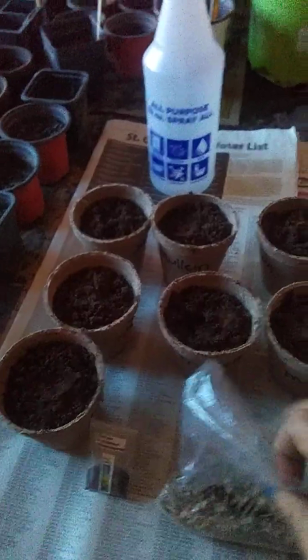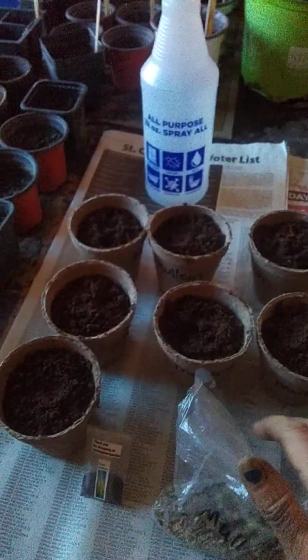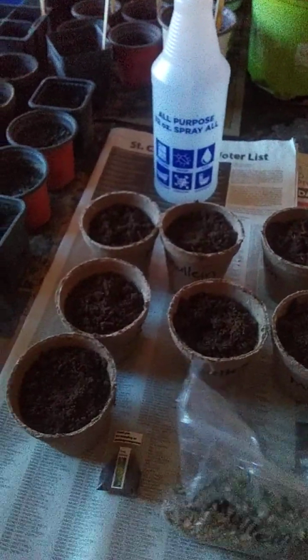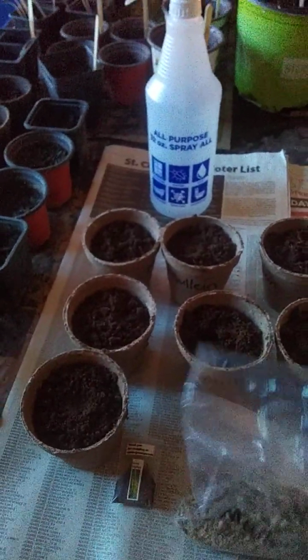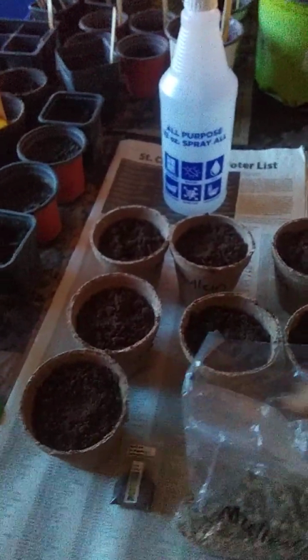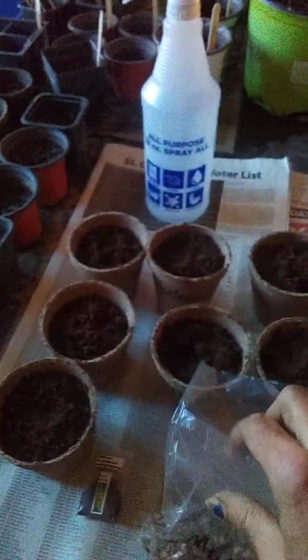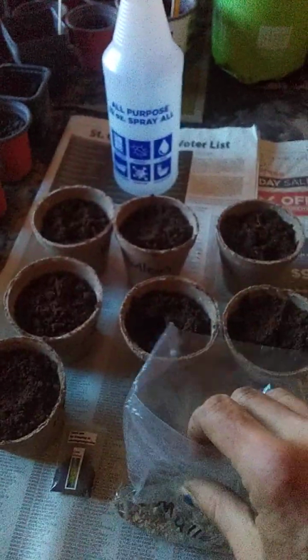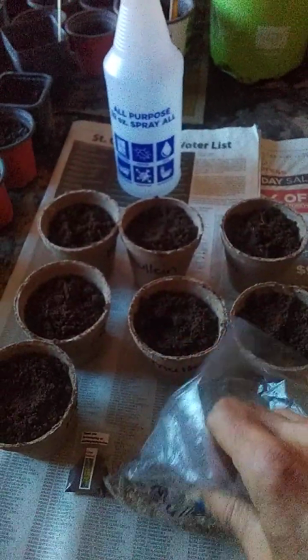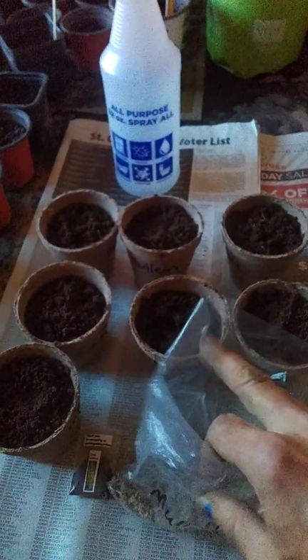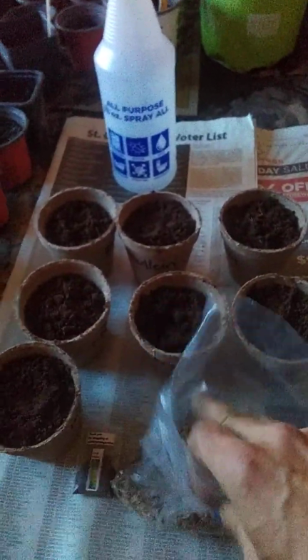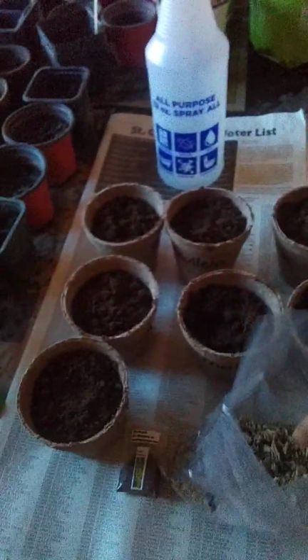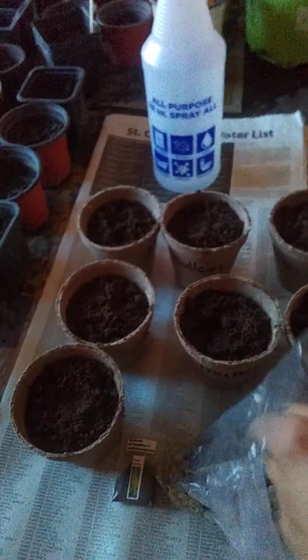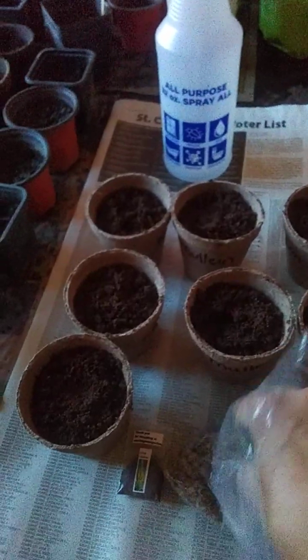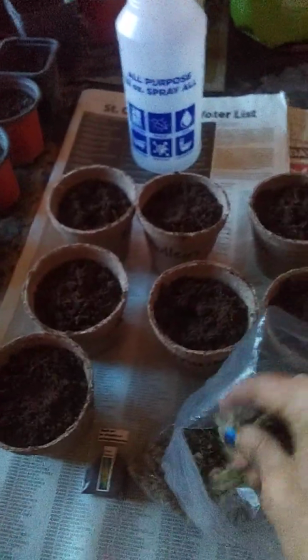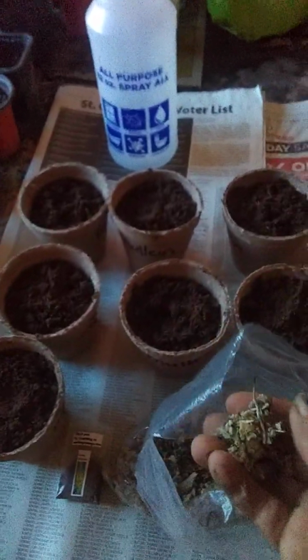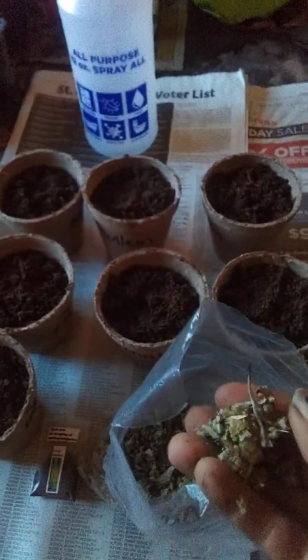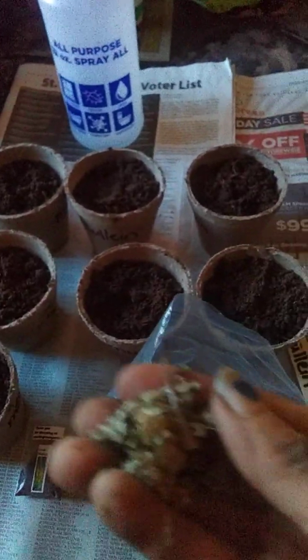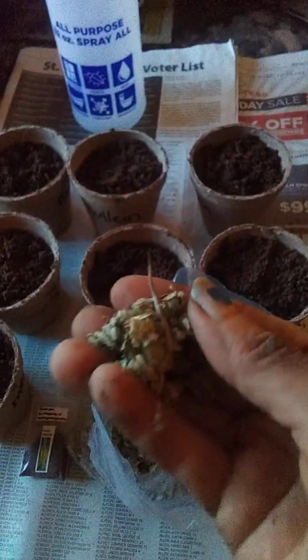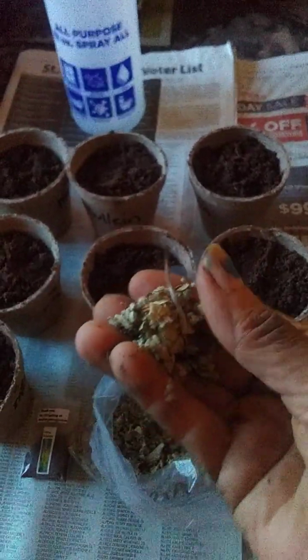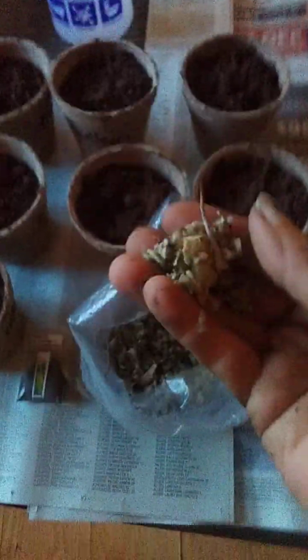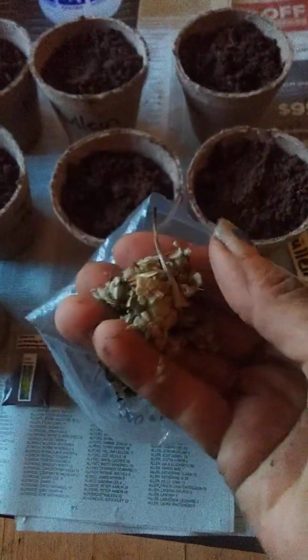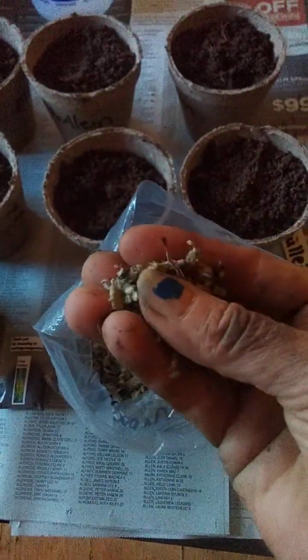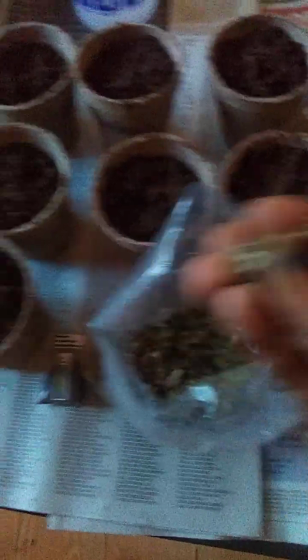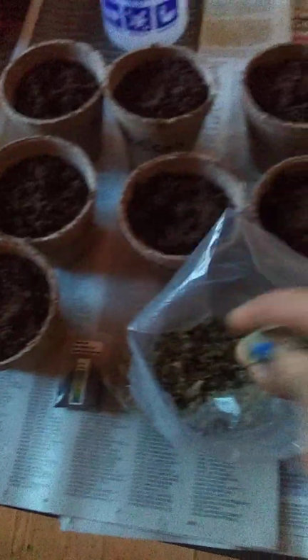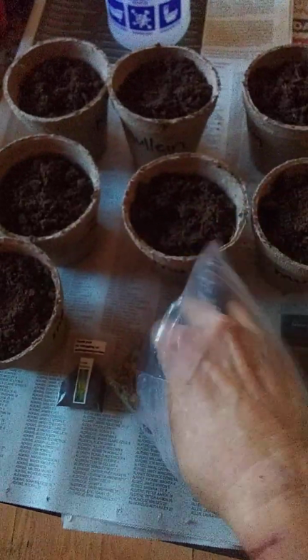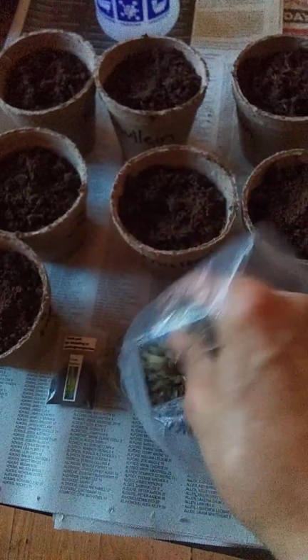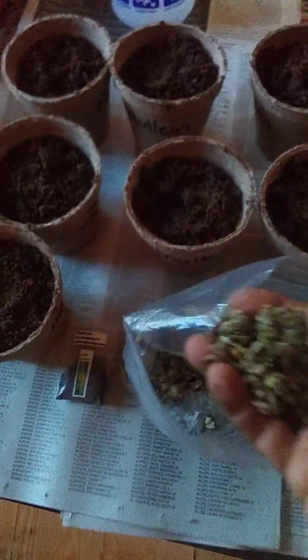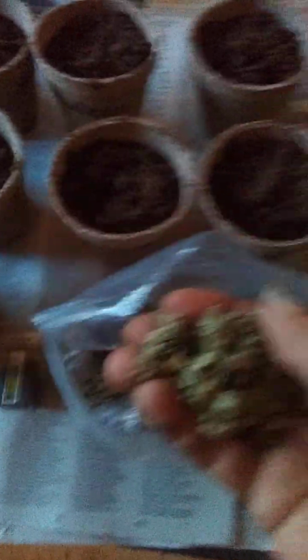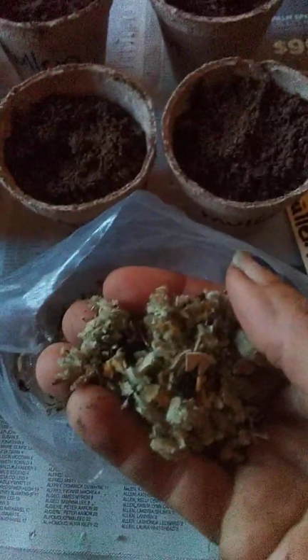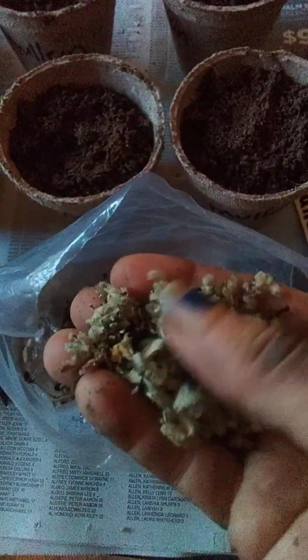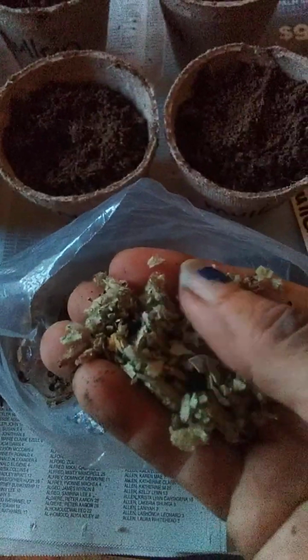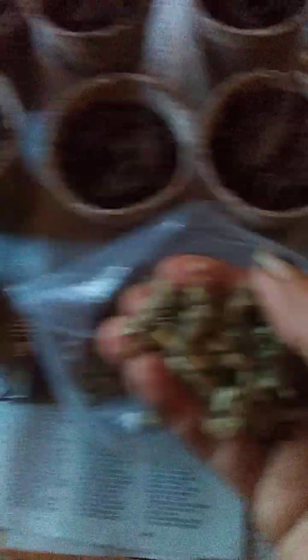I'm planting seed today. I've been meaning to do it for a while. It almost has a cottony feel to it. It's really soft, like a cottony, cotton feel.